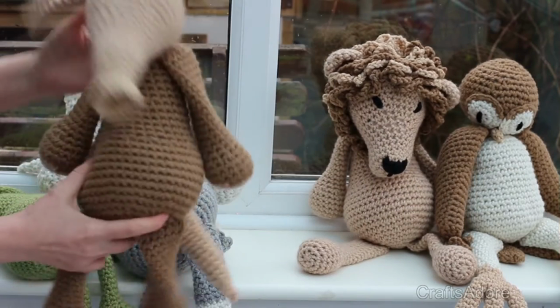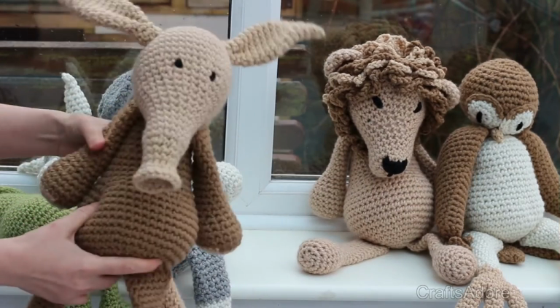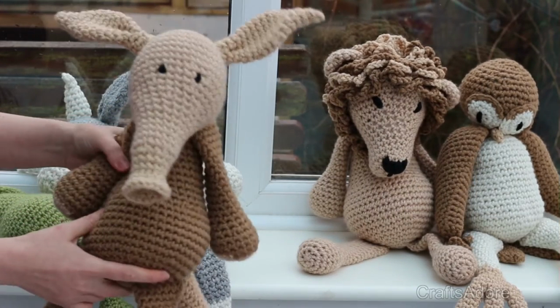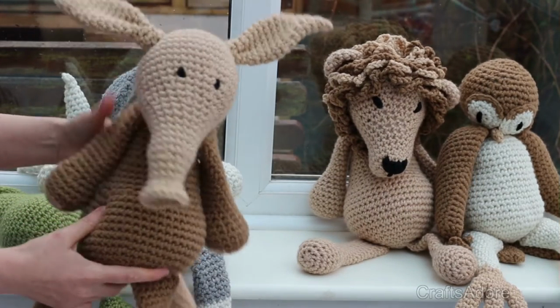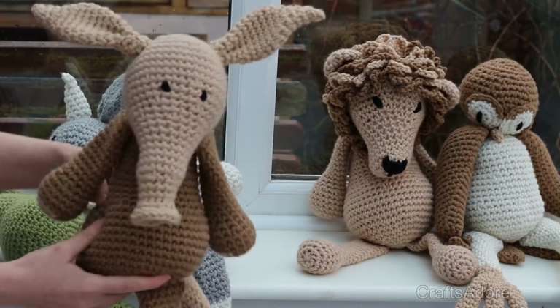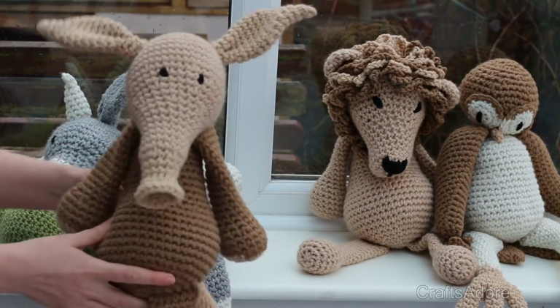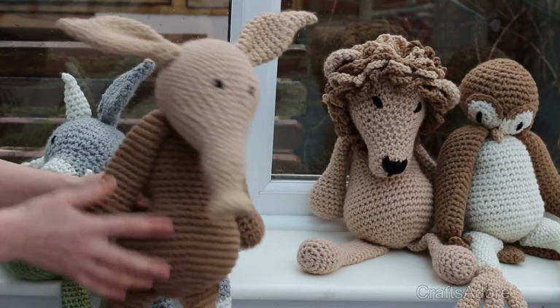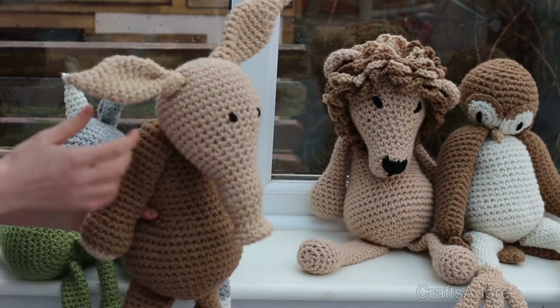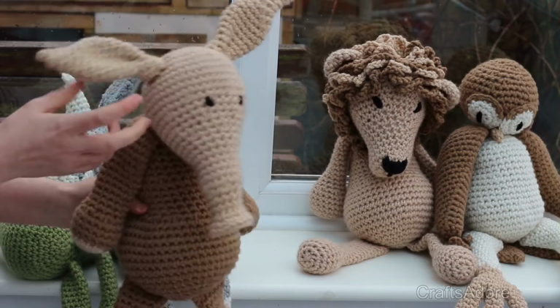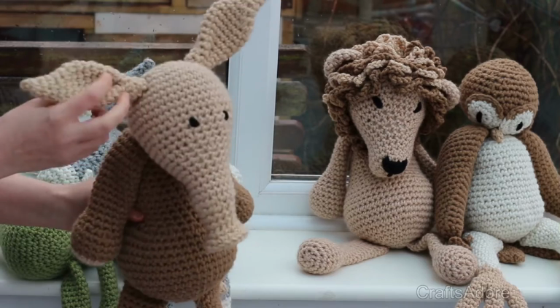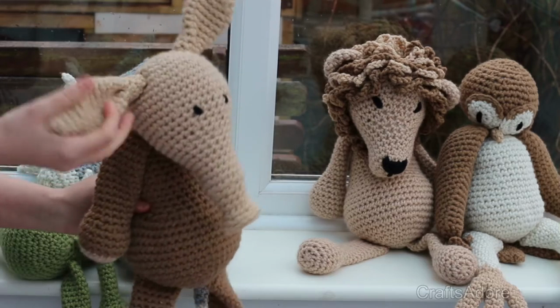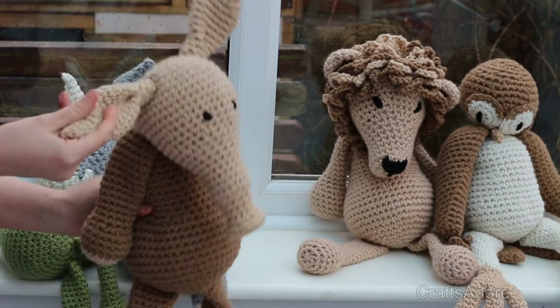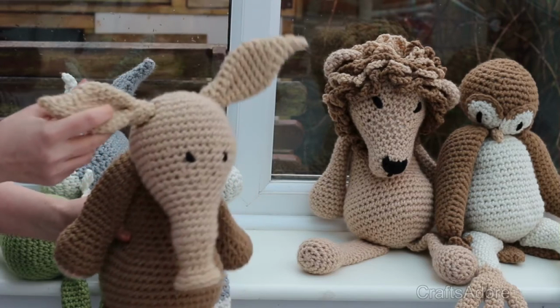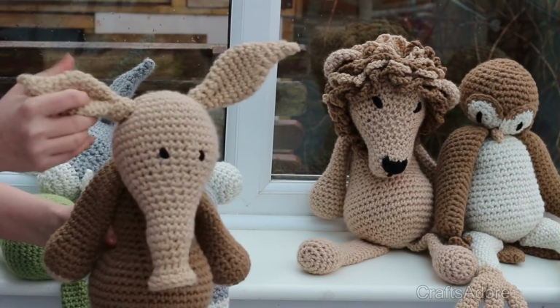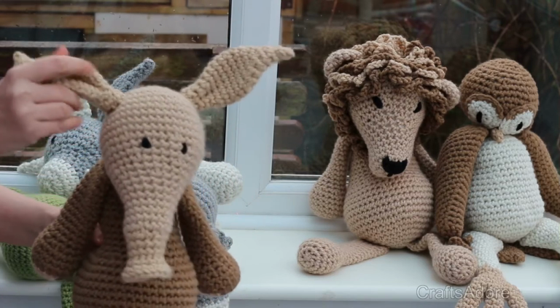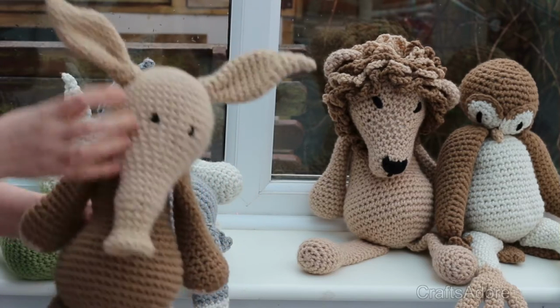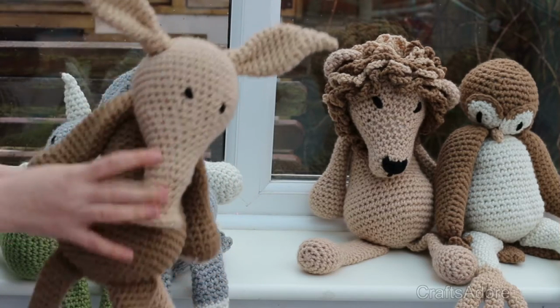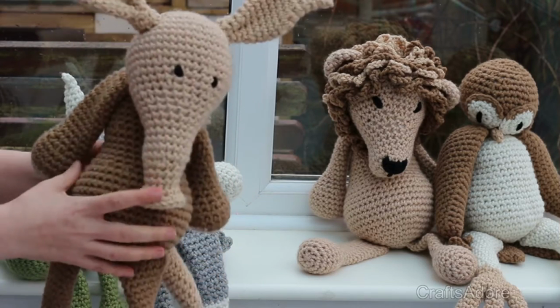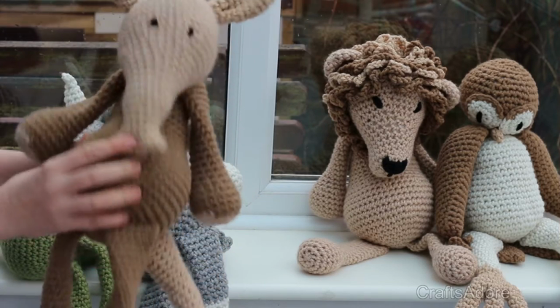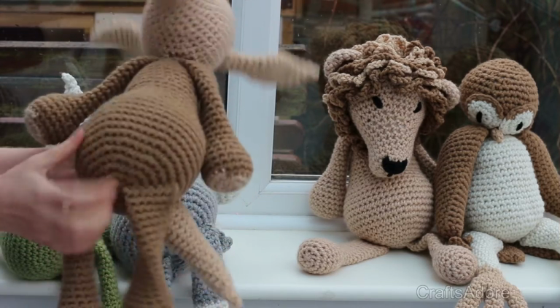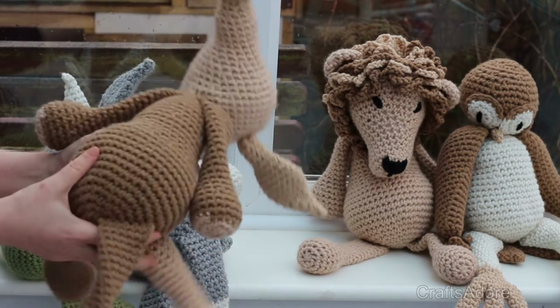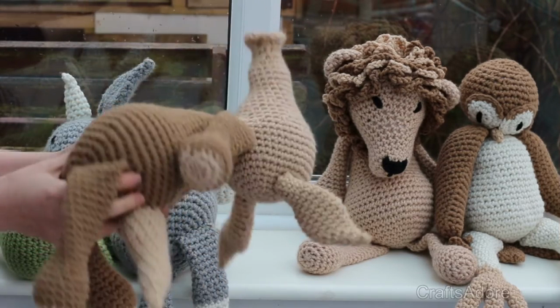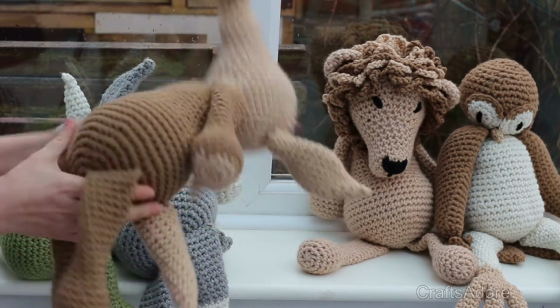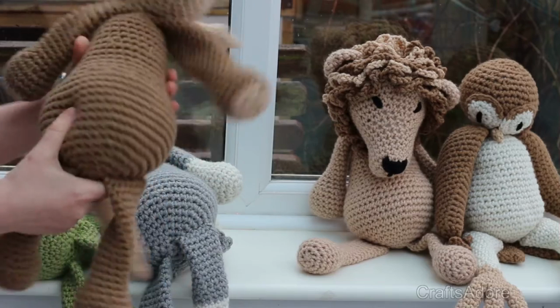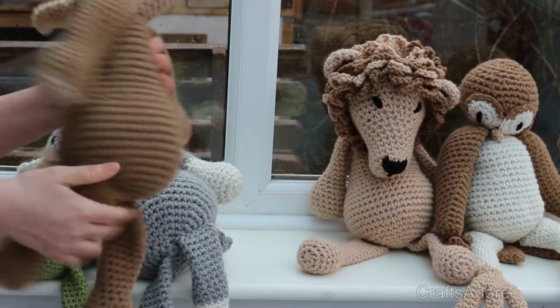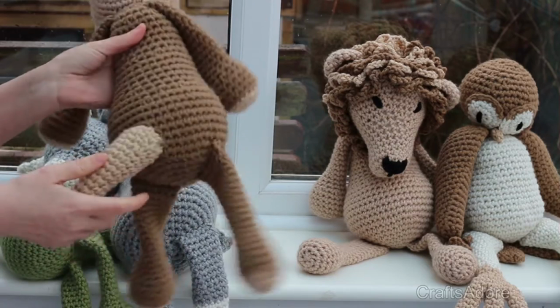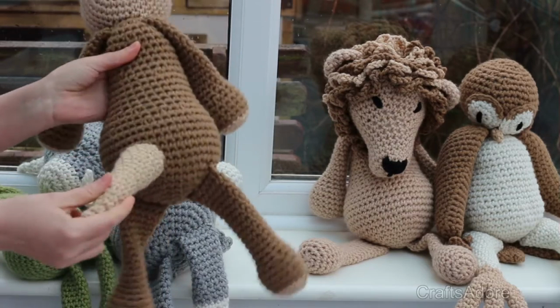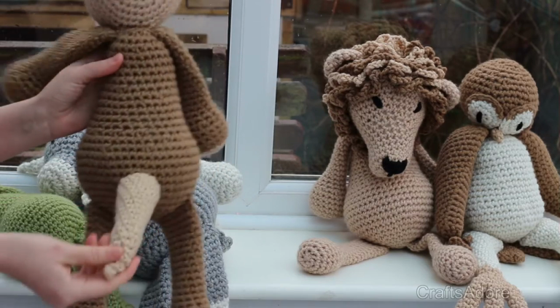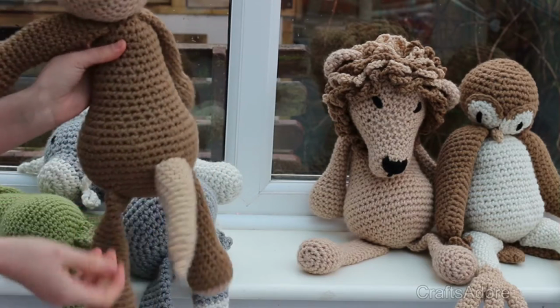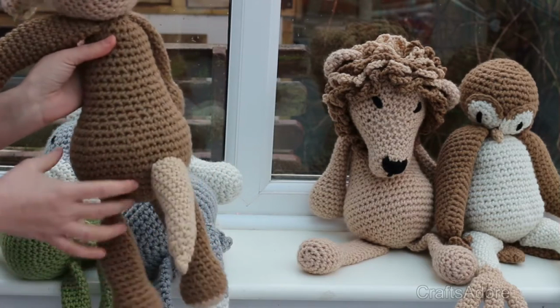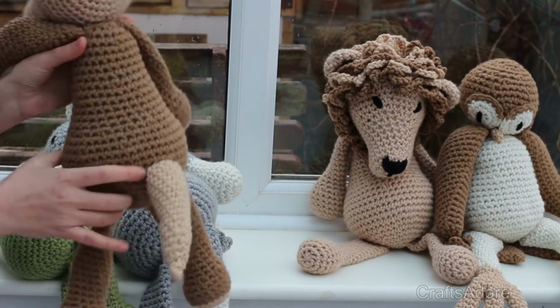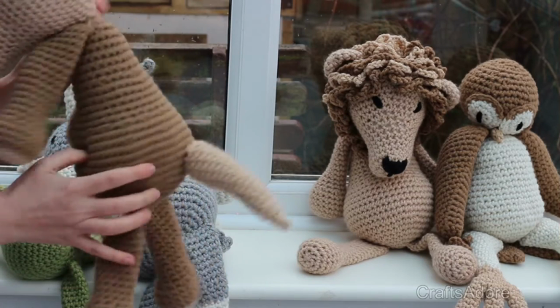The next one up is the aardvark. Again I wasn't too impressed with him in the picture in the book, but once I'd done him I quite liked him — especially the ears, they give him a little bit of character.